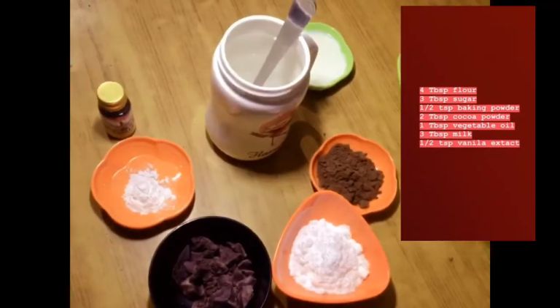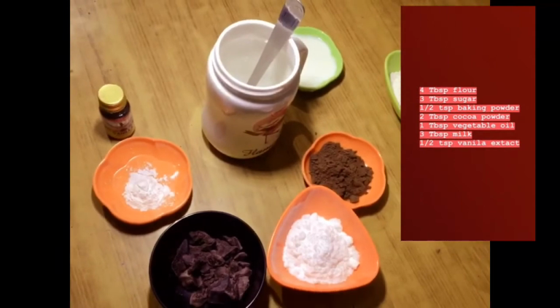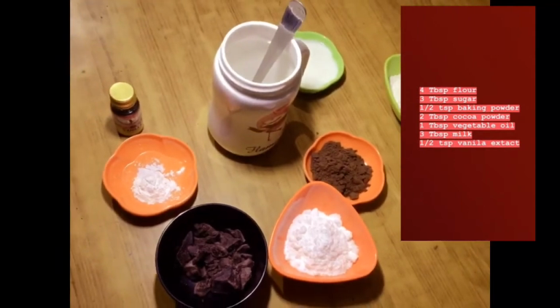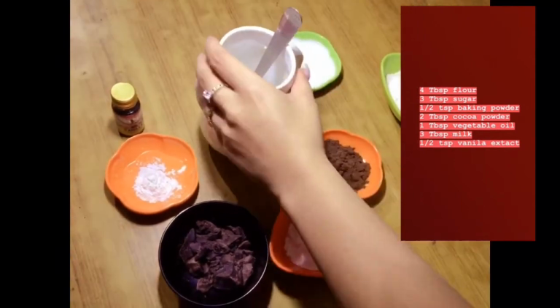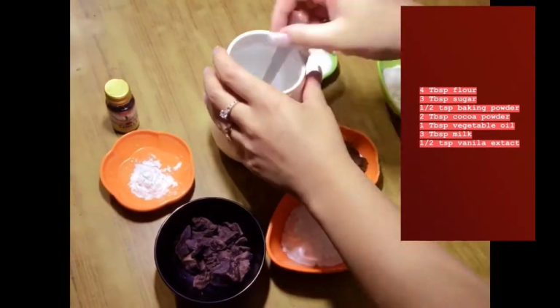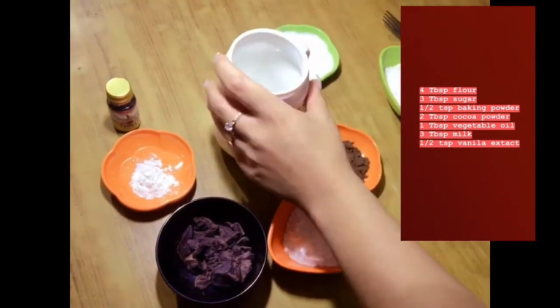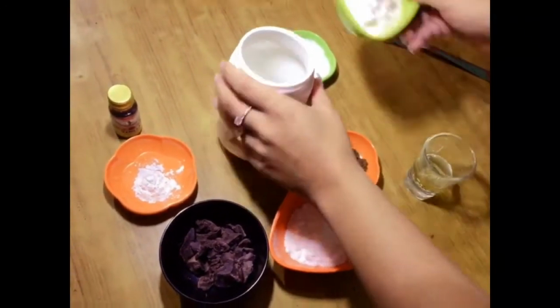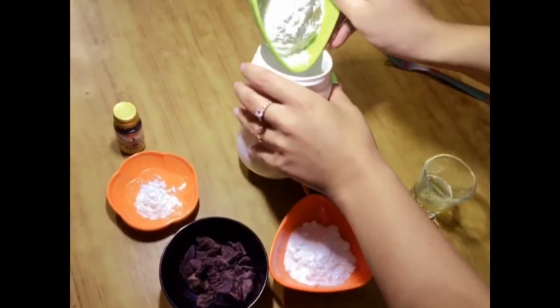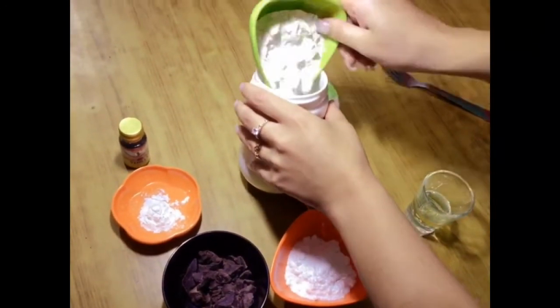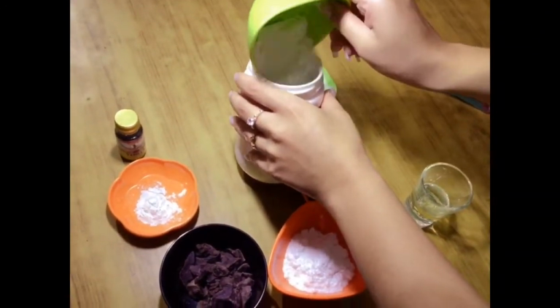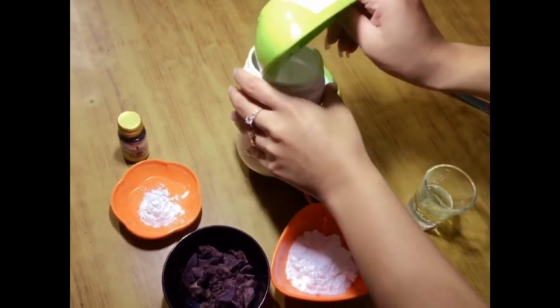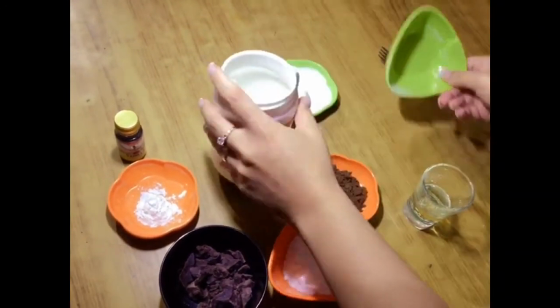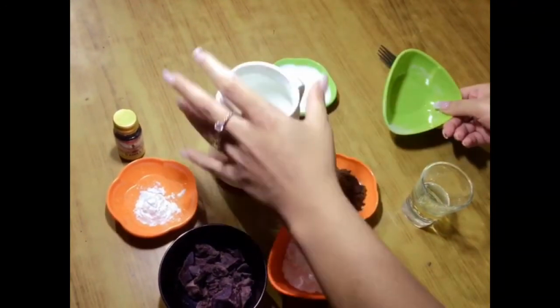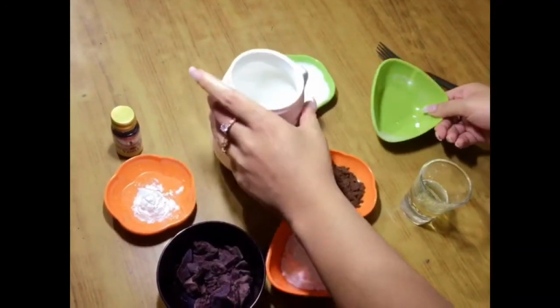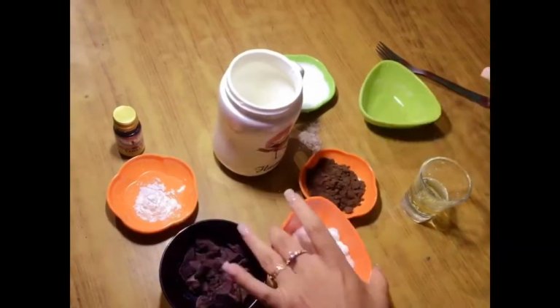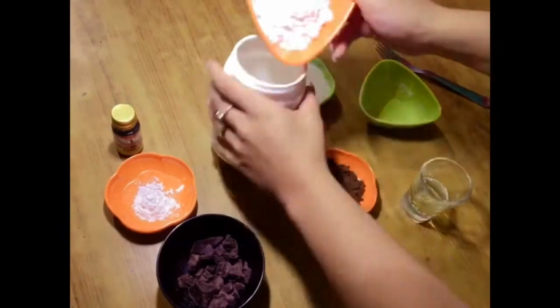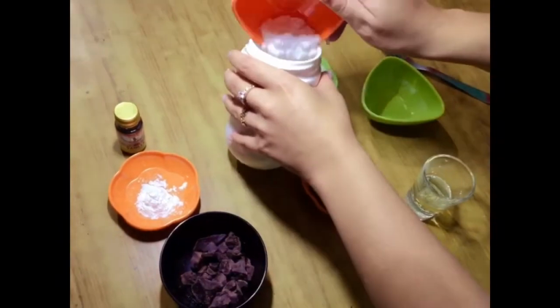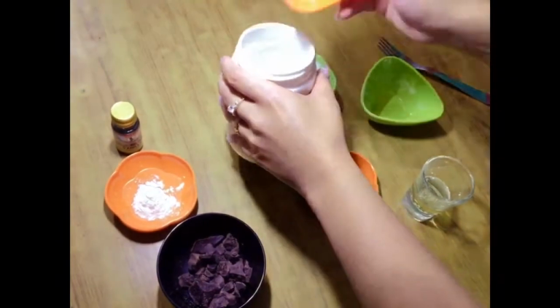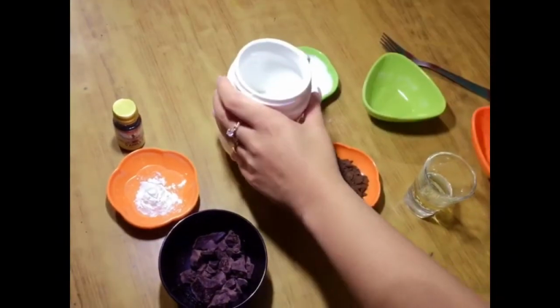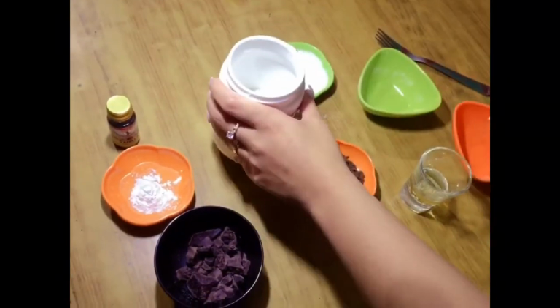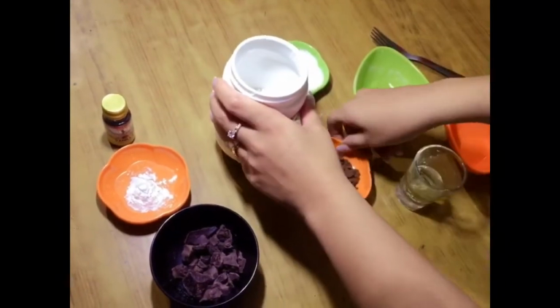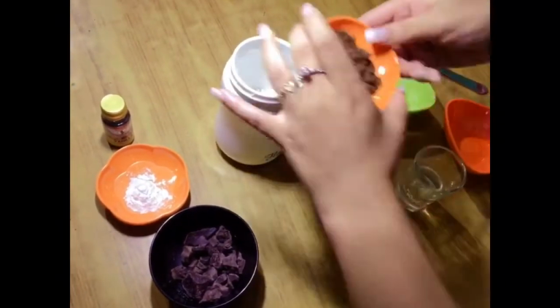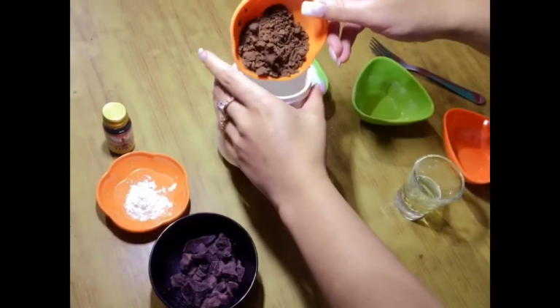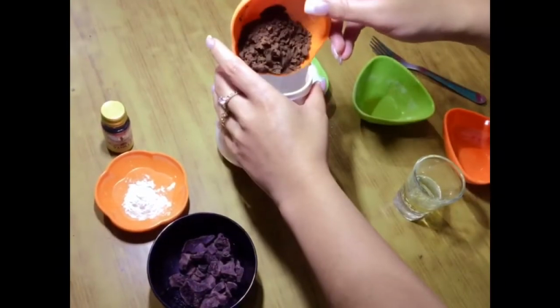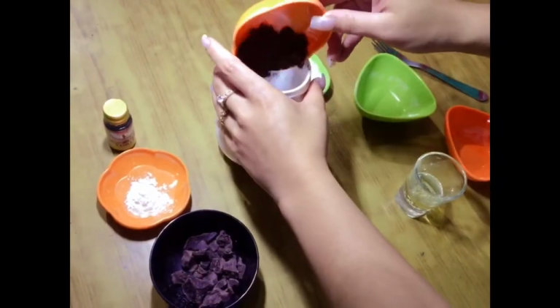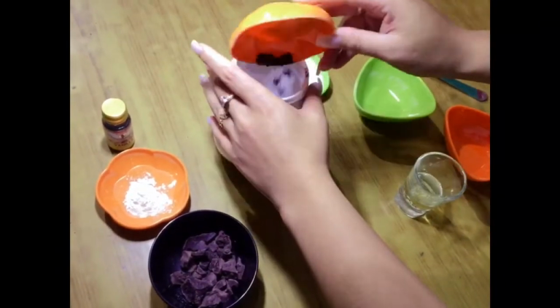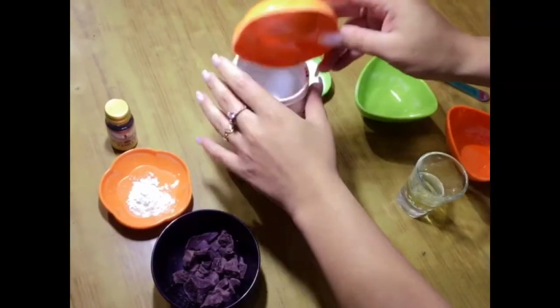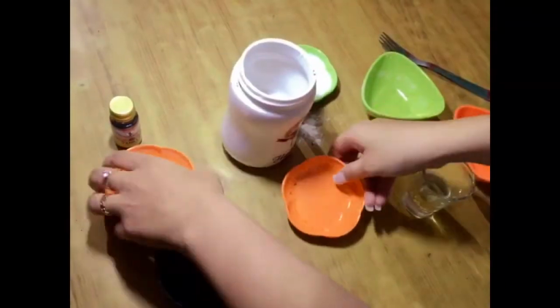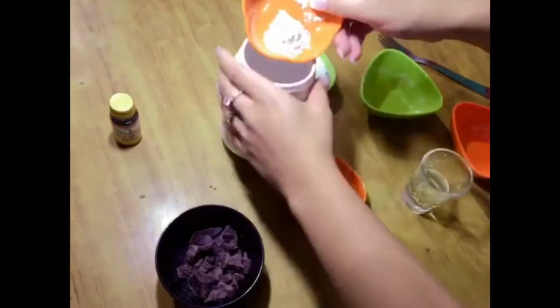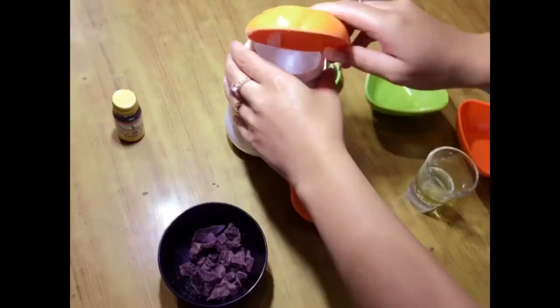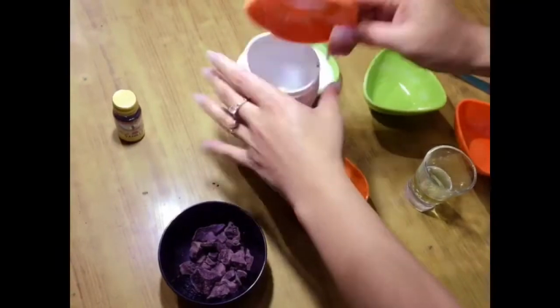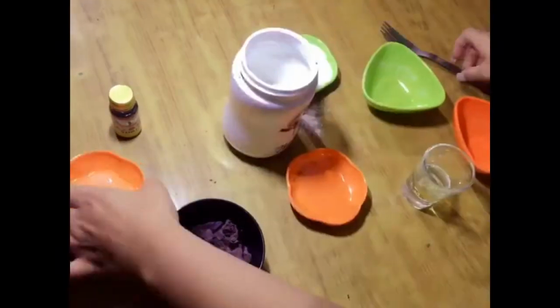Take a big mug, add flour, sugar, and cocoa powder into it, and give it a quick mix.